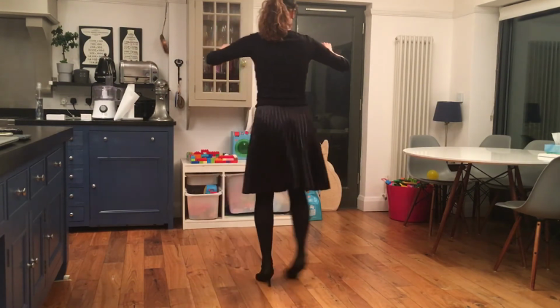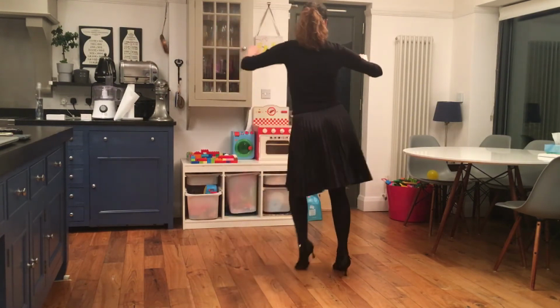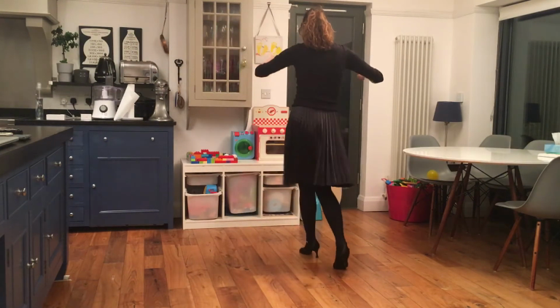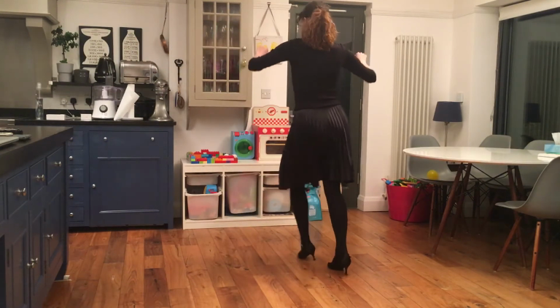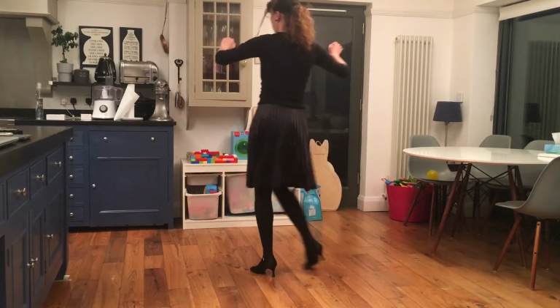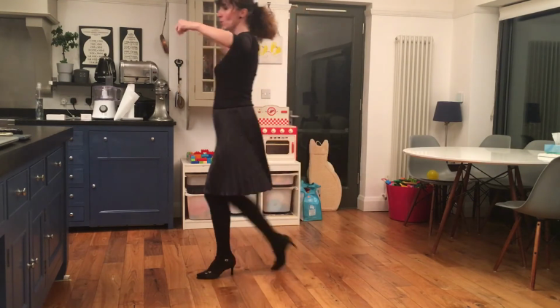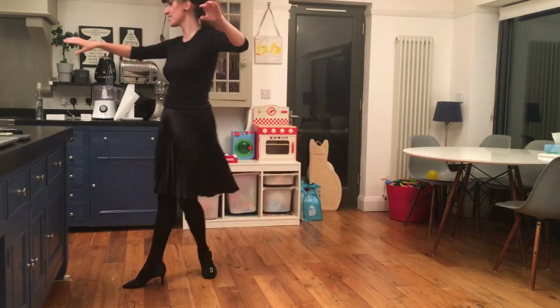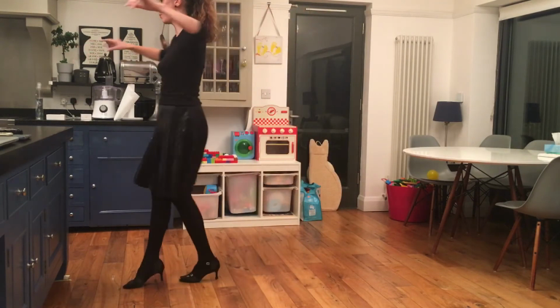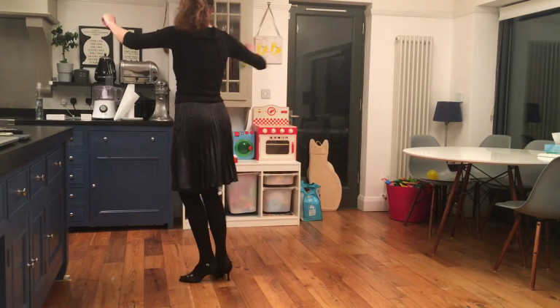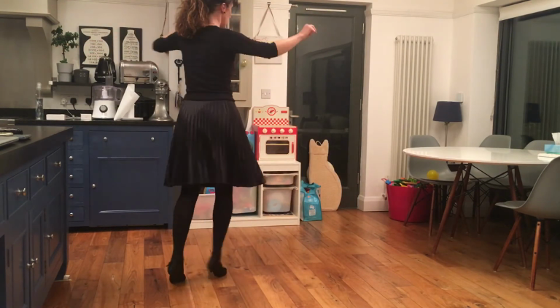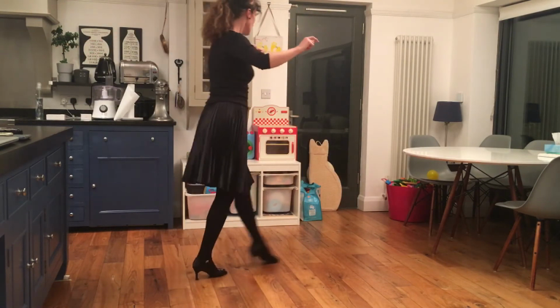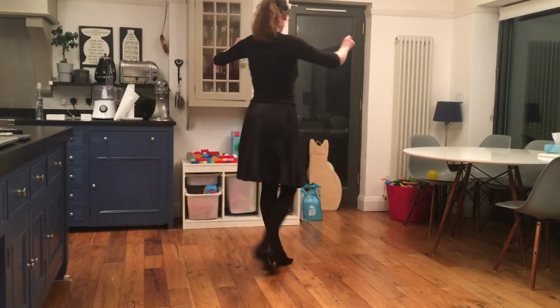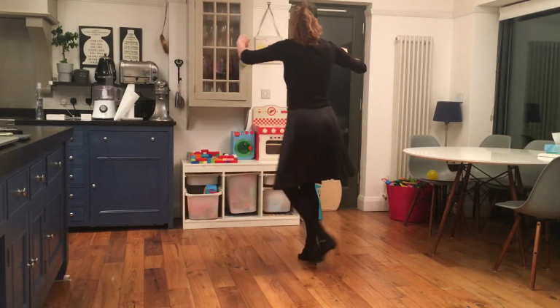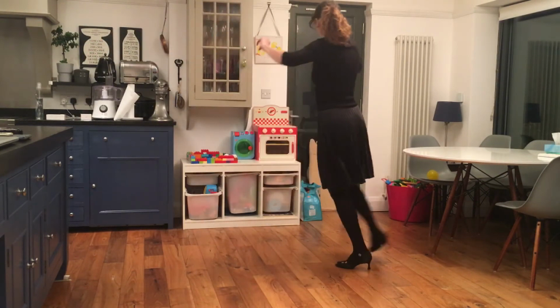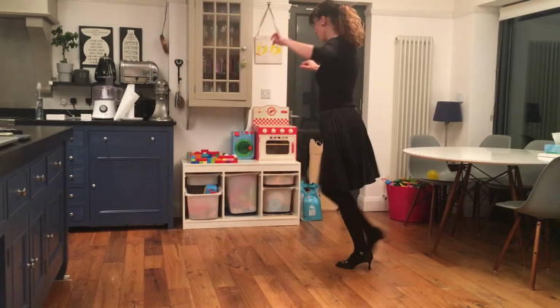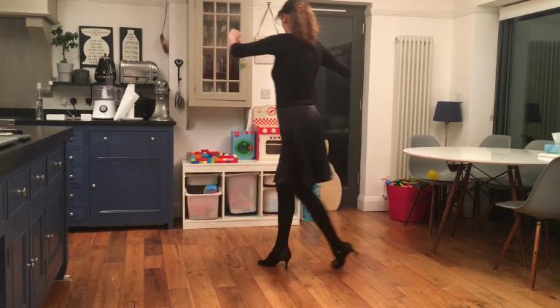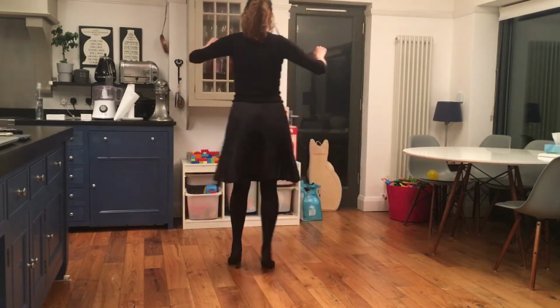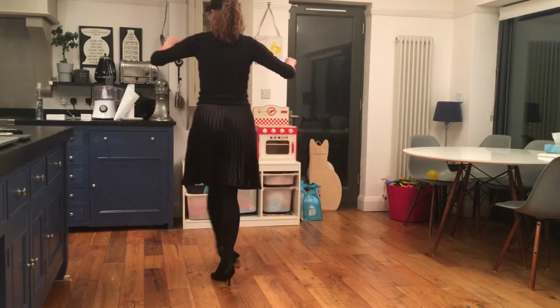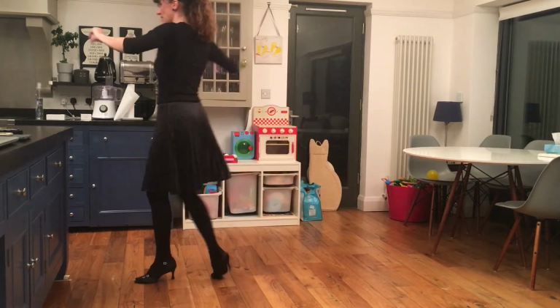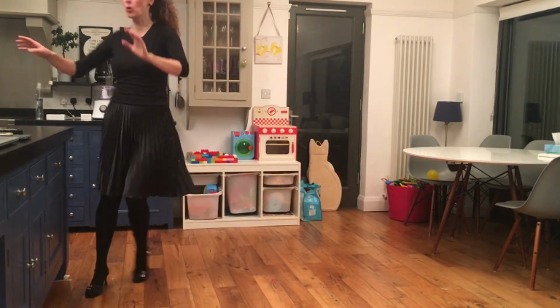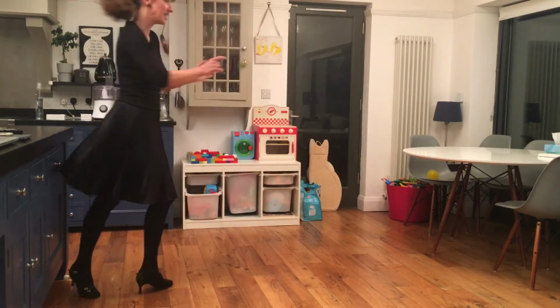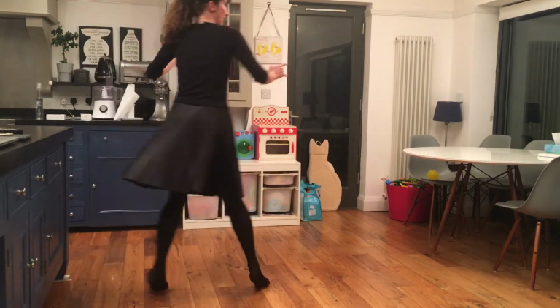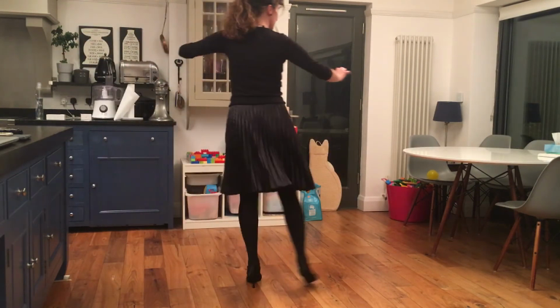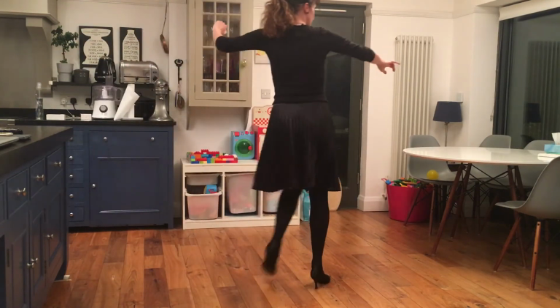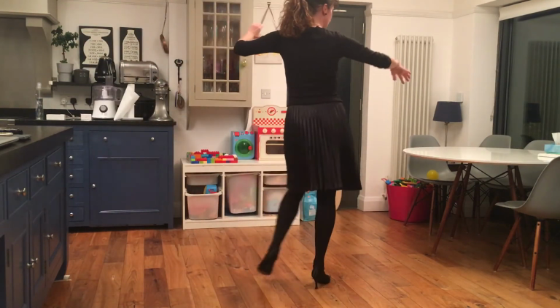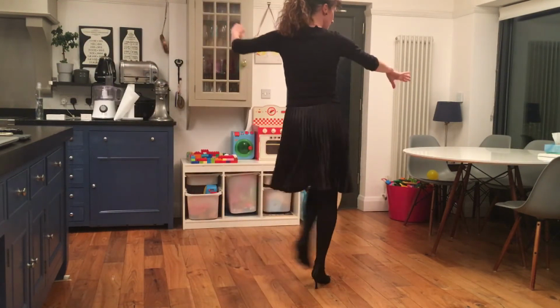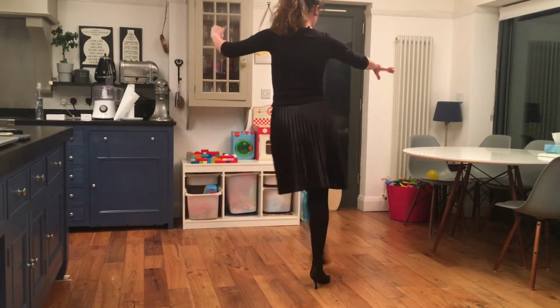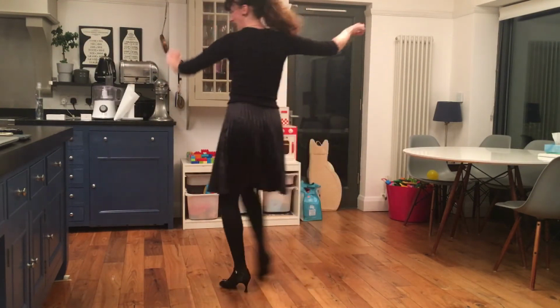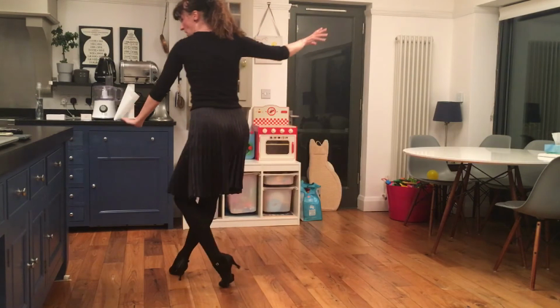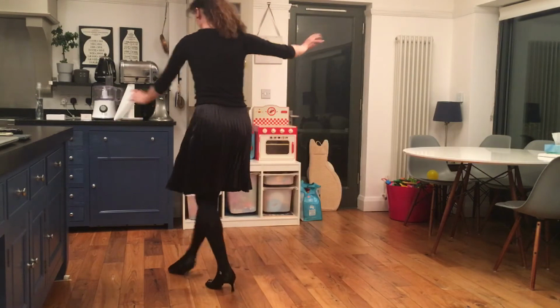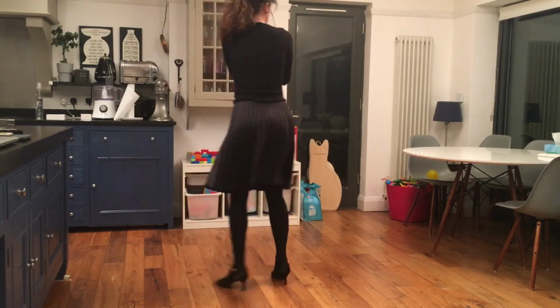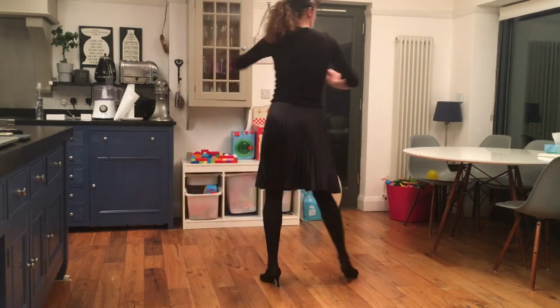Cha-cha-cha, two, New York, into our Z — stepping through. Cross, side, back, touch. Cross, side, back, touch. Squat turn, knee kick. Knee kick and line. Cha-cha-cha. Knee kick and line.